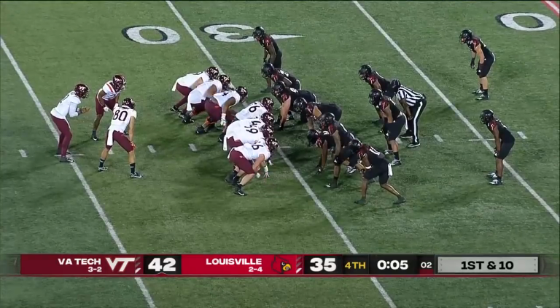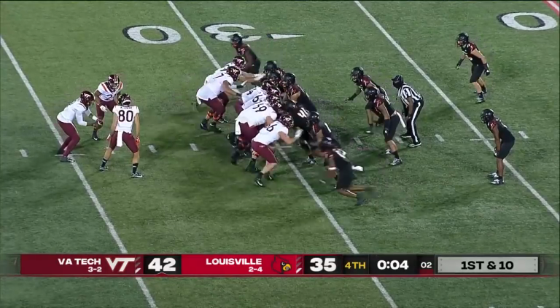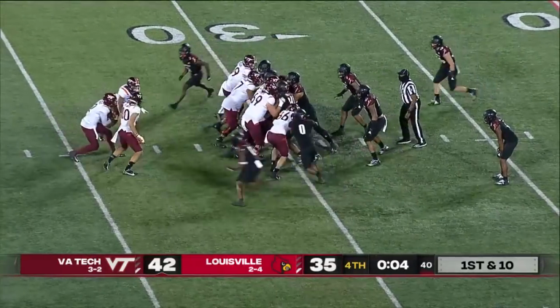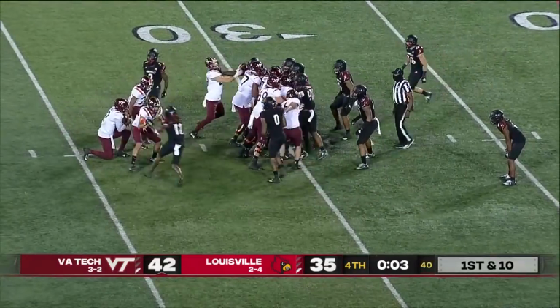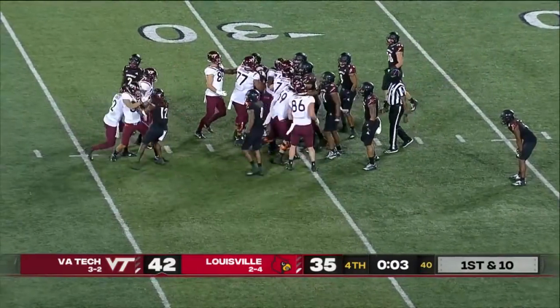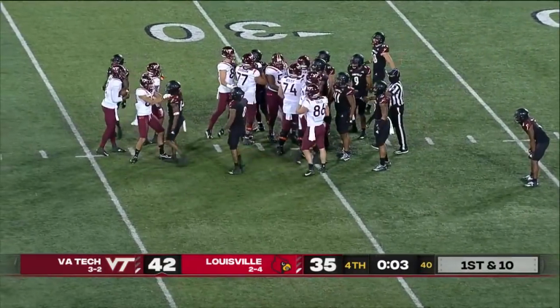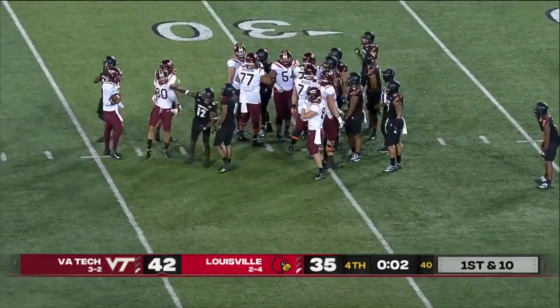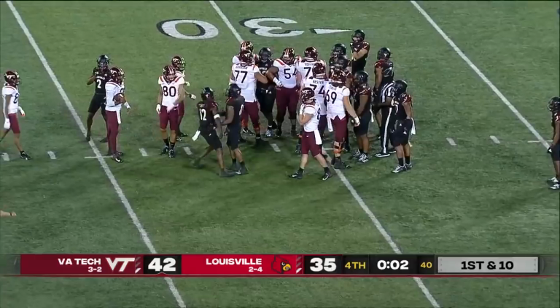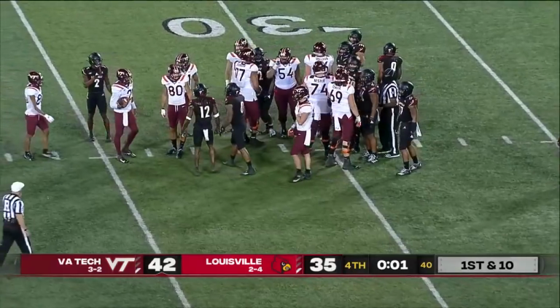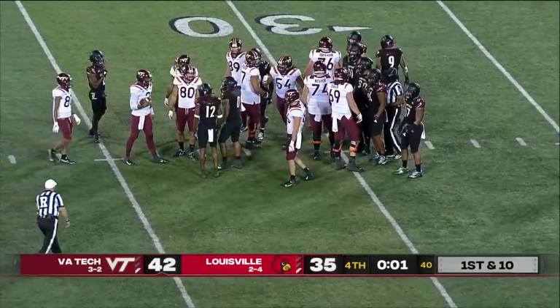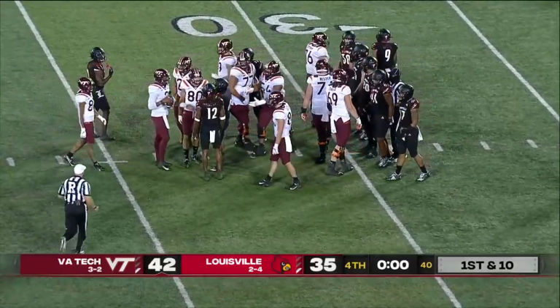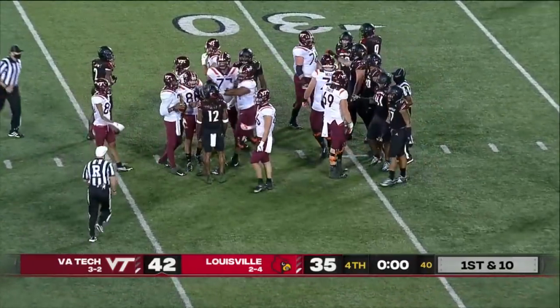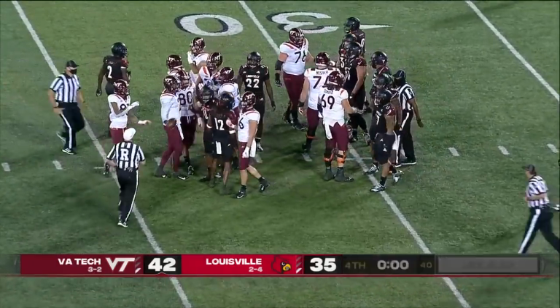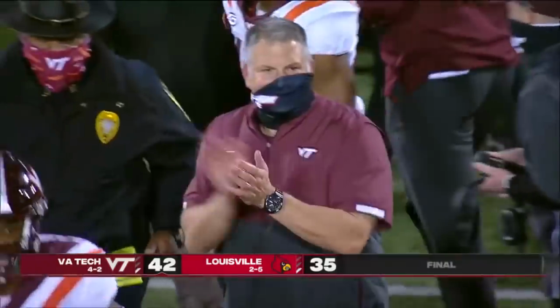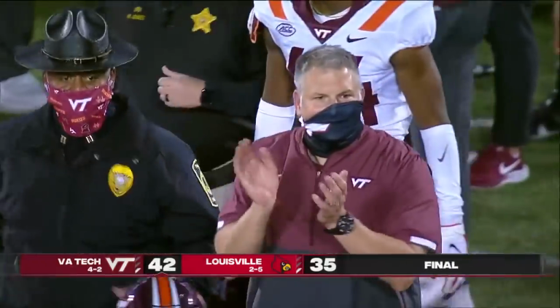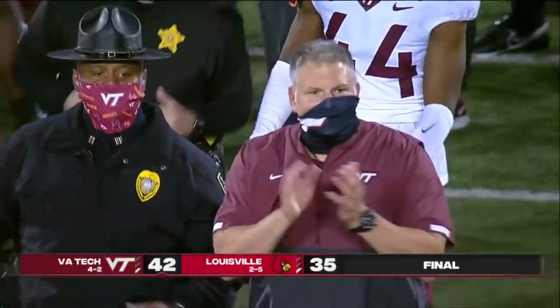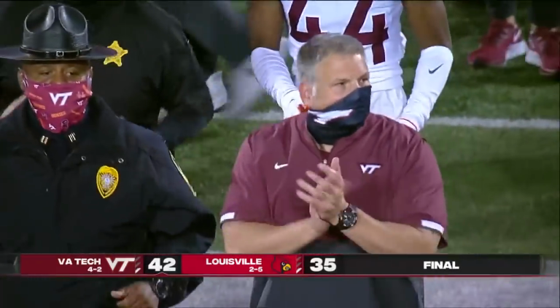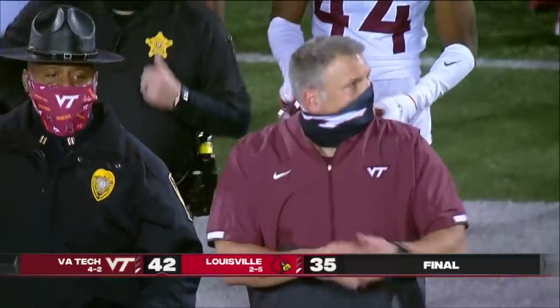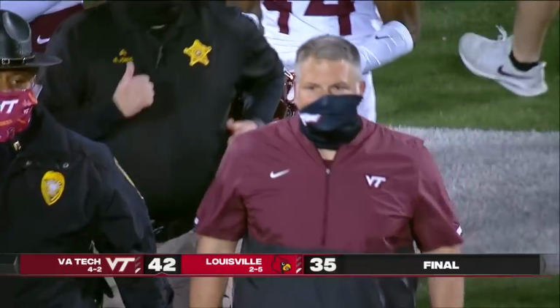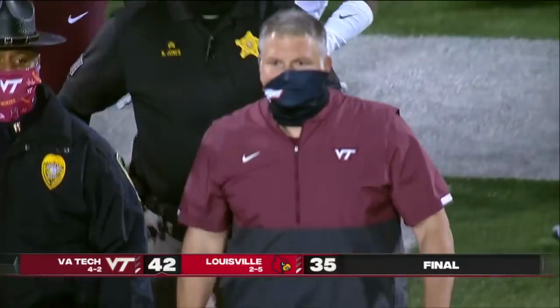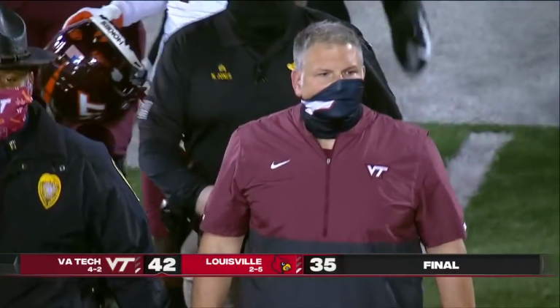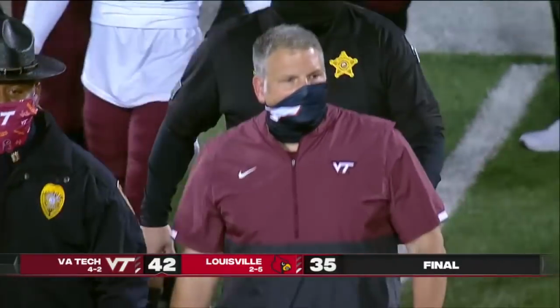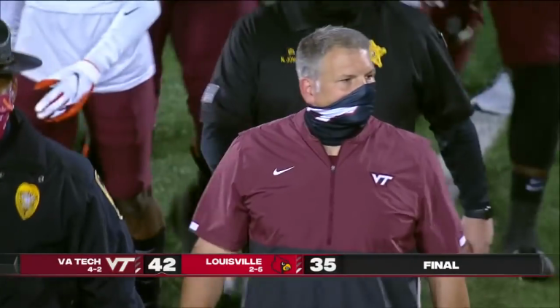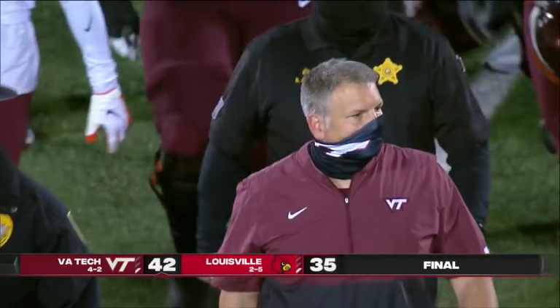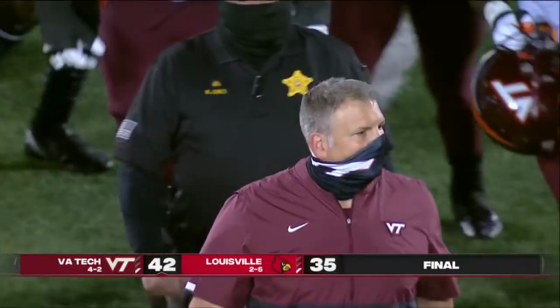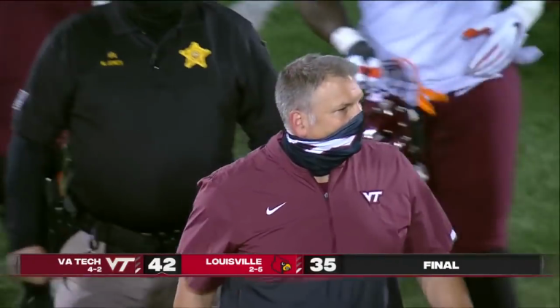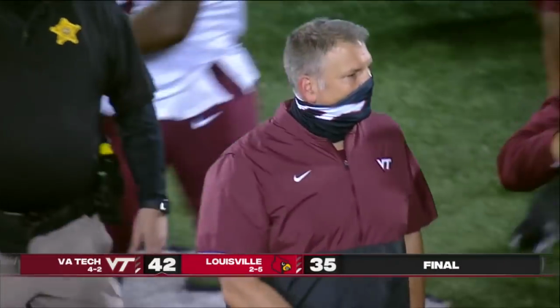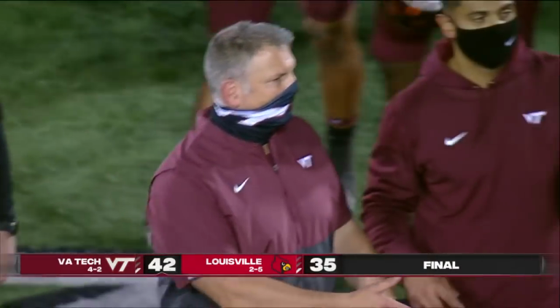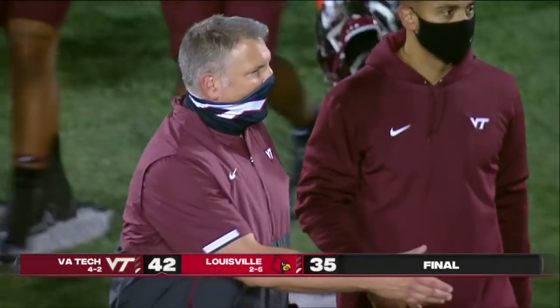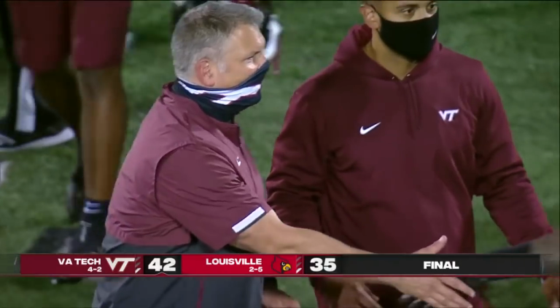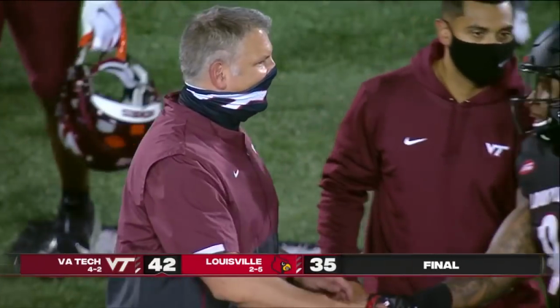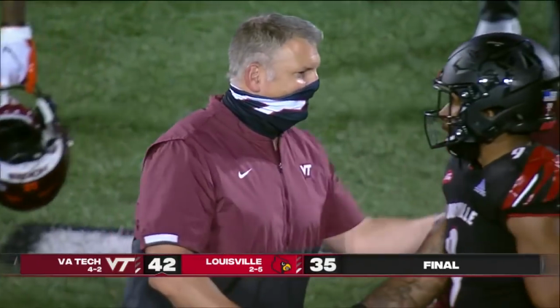Tip your cap to Louisville for making it interesting down the stretch. But the response from Virginia Tech is exactly what you wanted to see, especially from this Virginia Tech offense — the ability to run the football. Hendon Hooker, incredible efficiency. He's still yet to throw an incomplete pass.